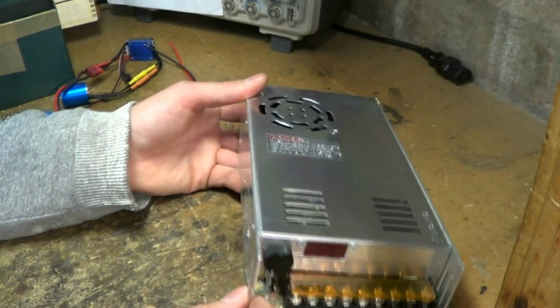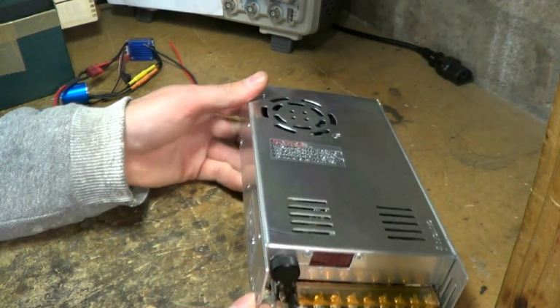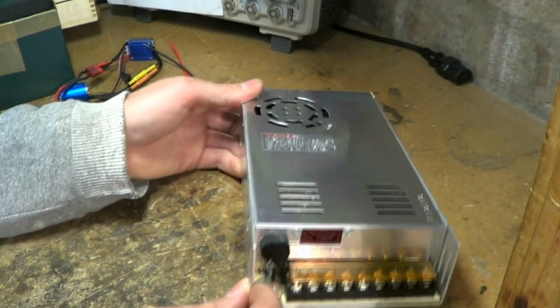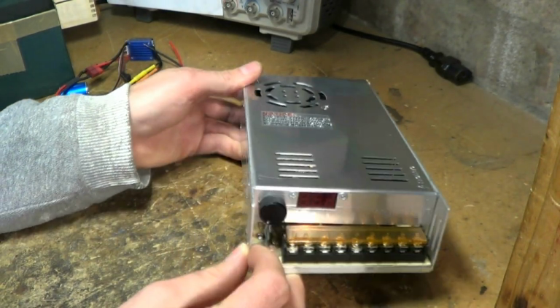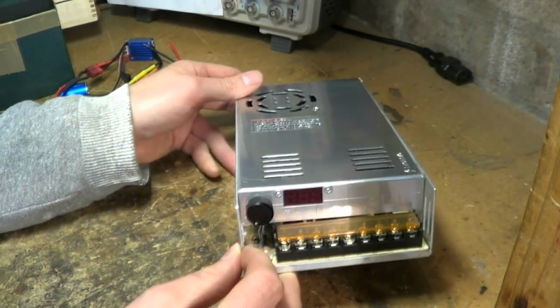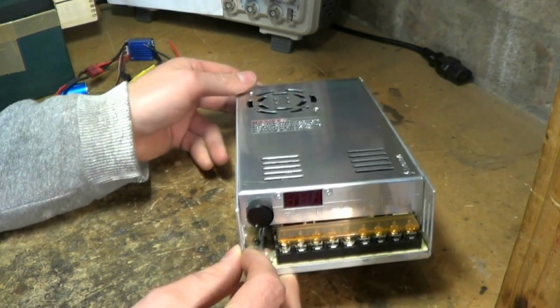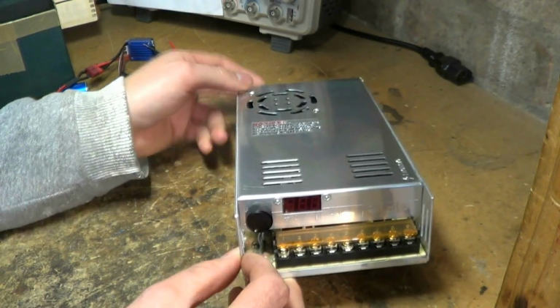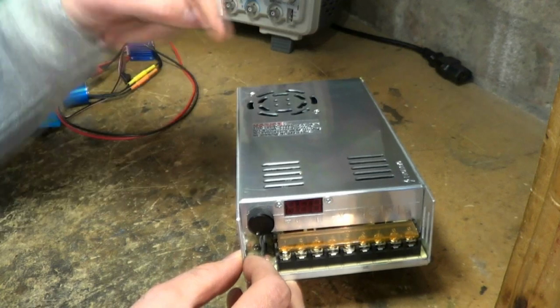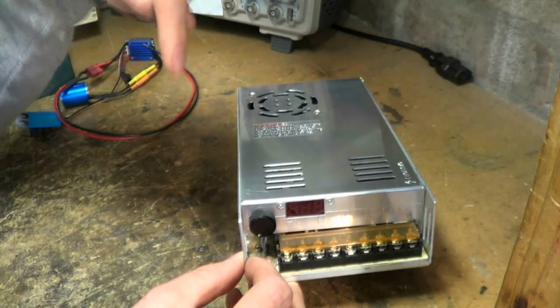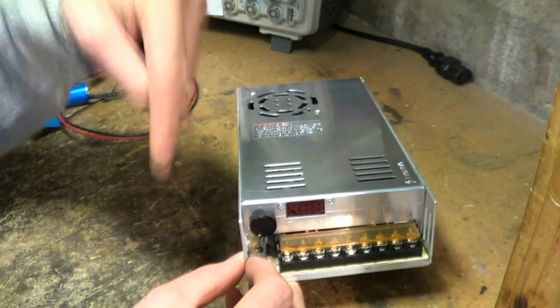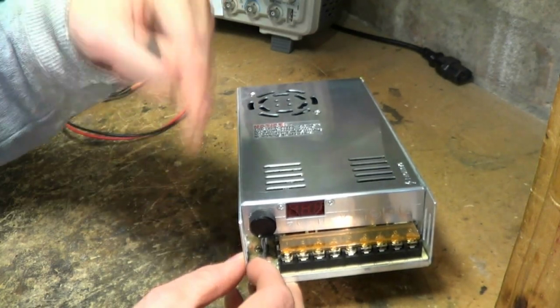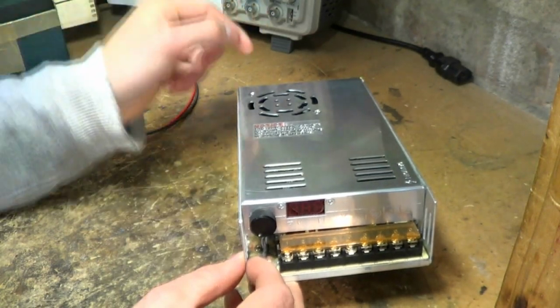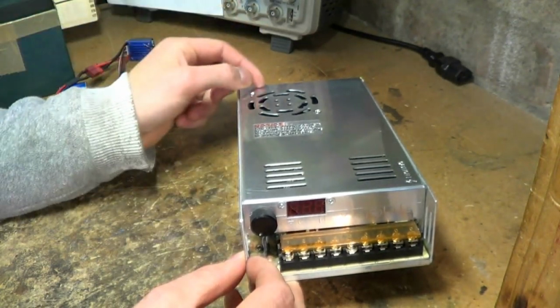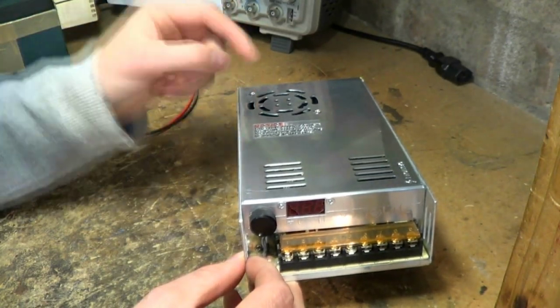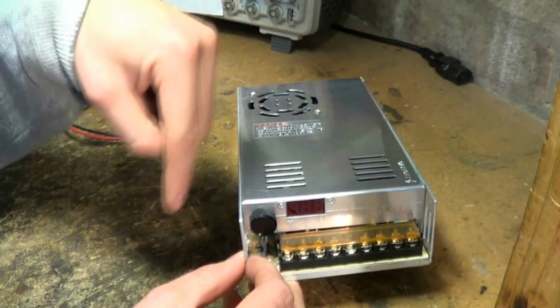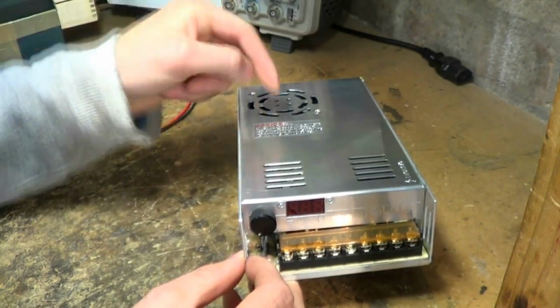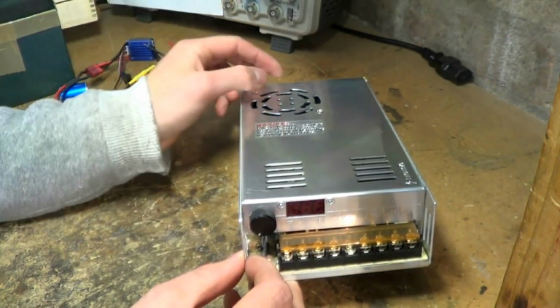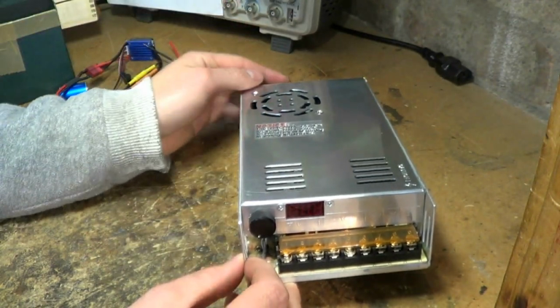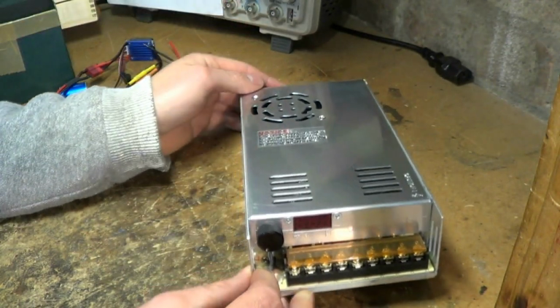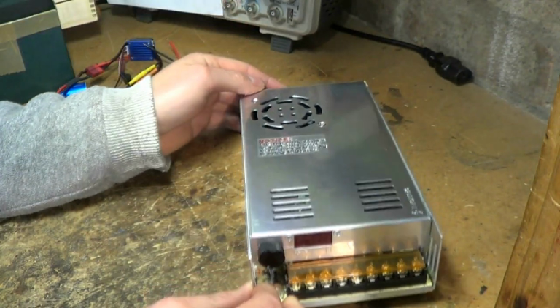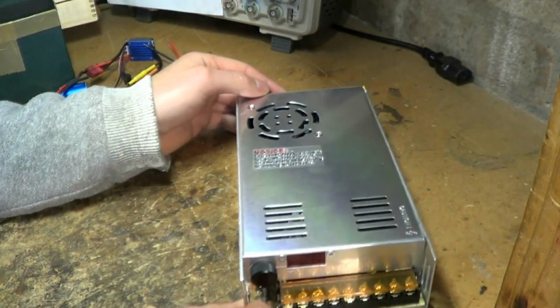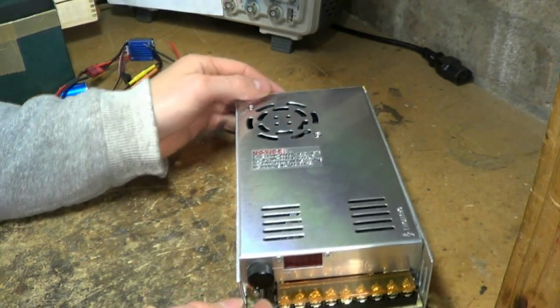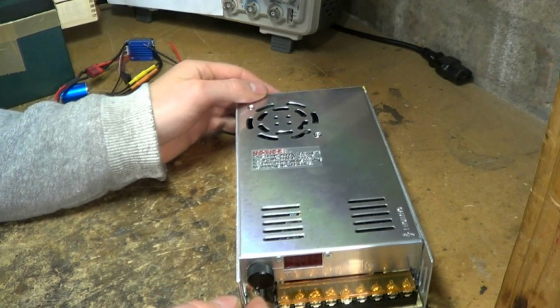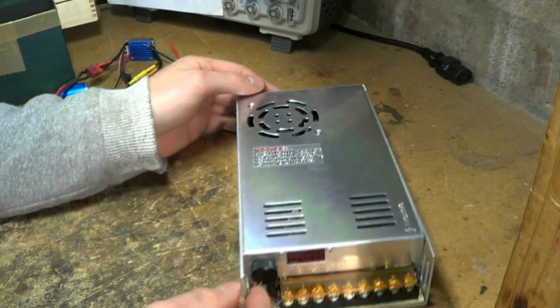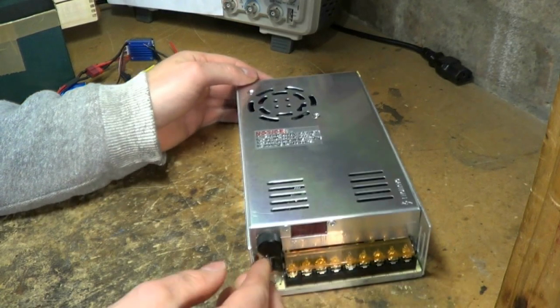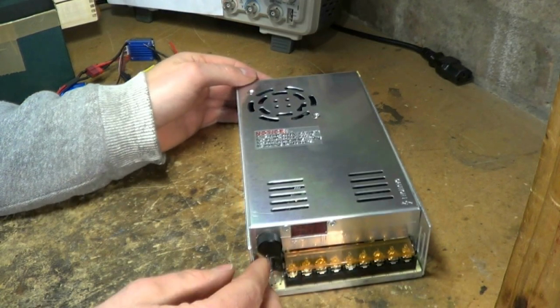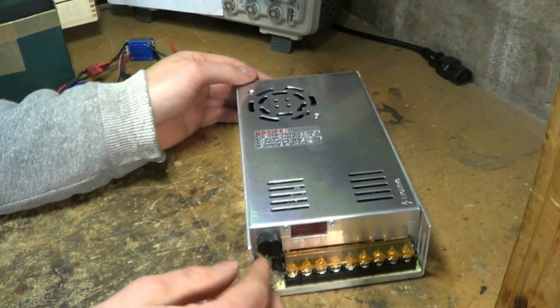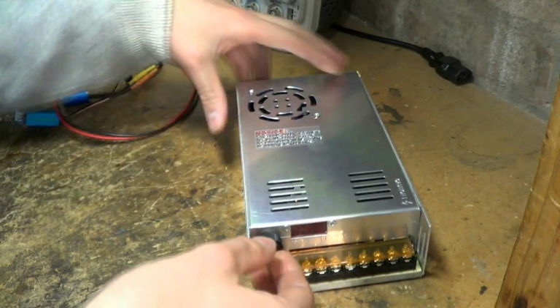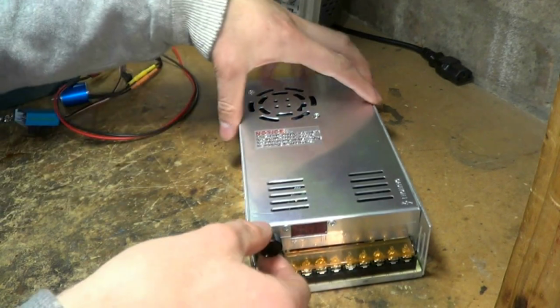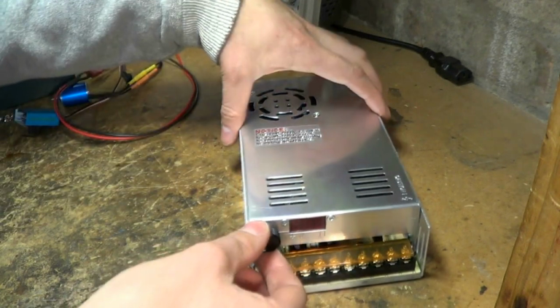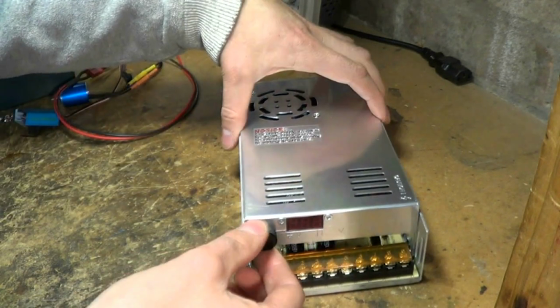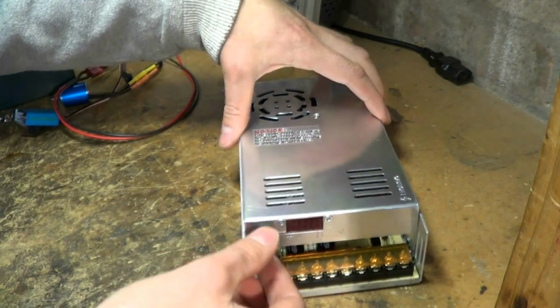There are full details of the modification in the link in the description below. I'll just give you a brief overview of the modifications I did.